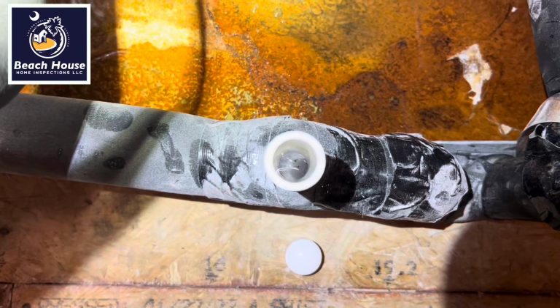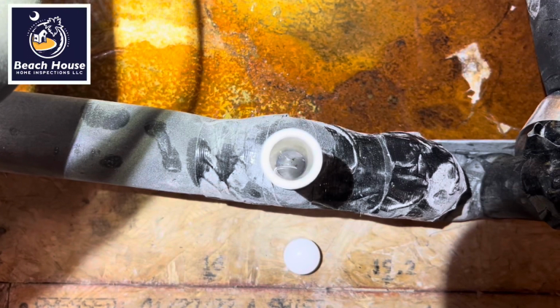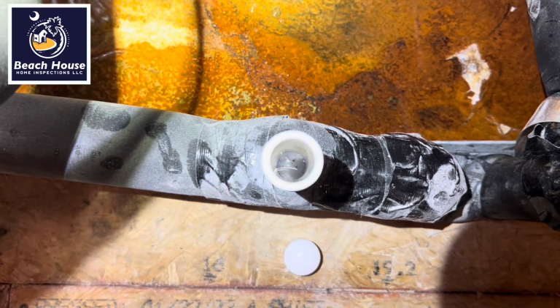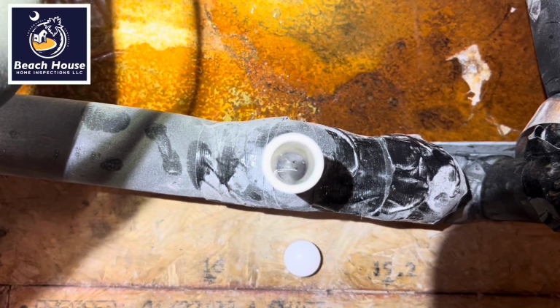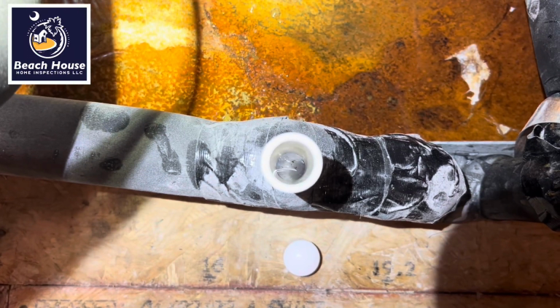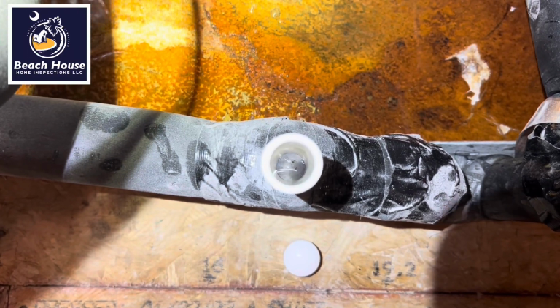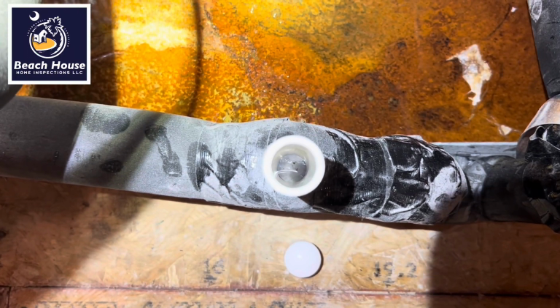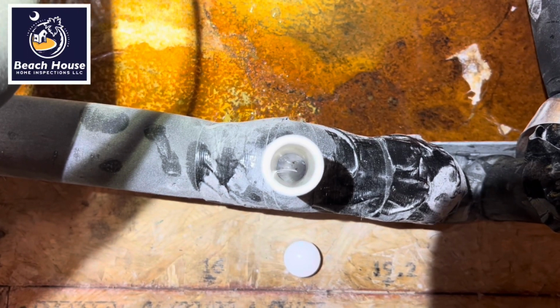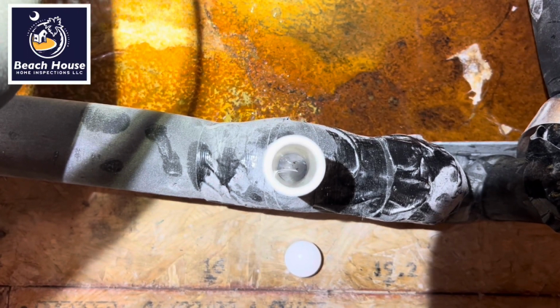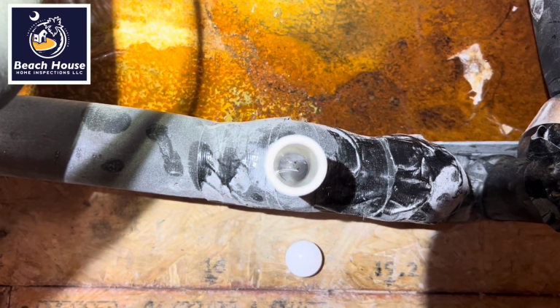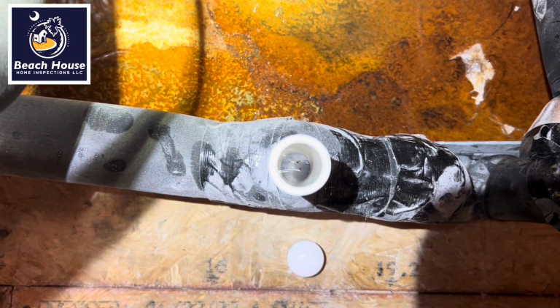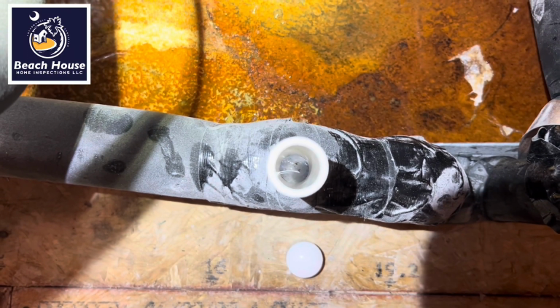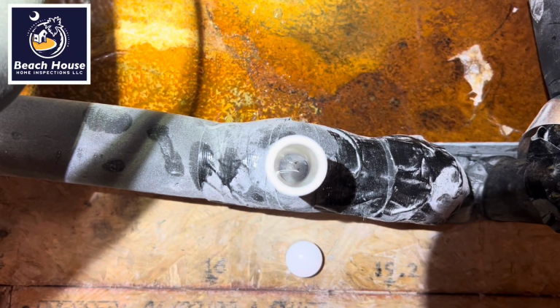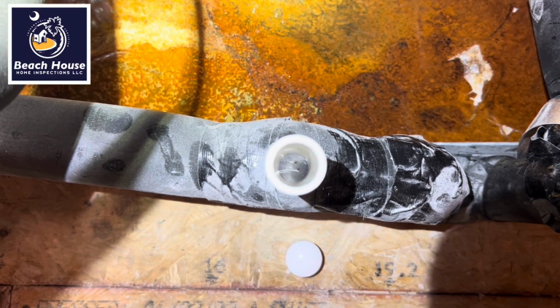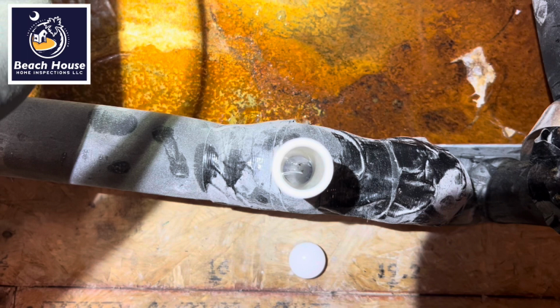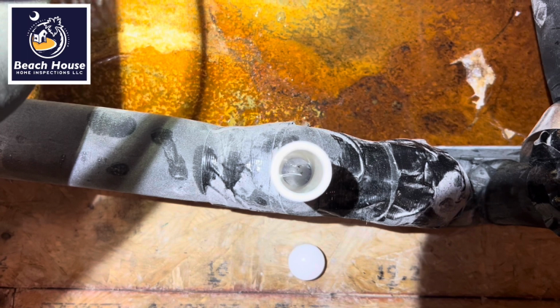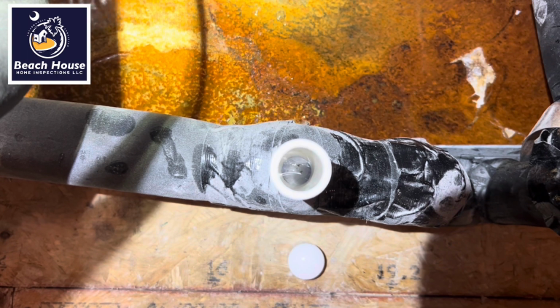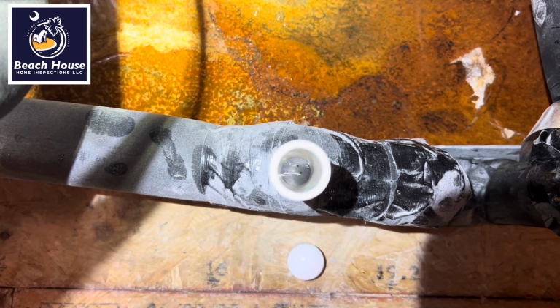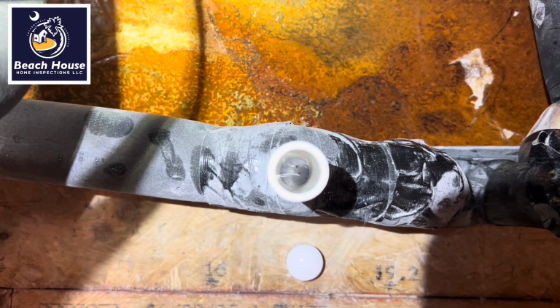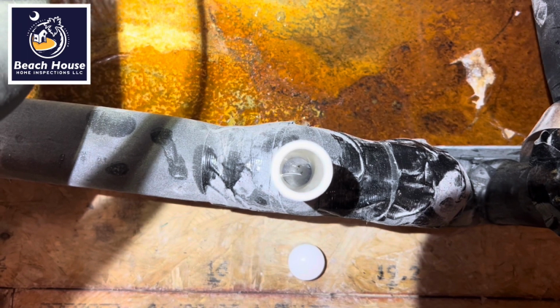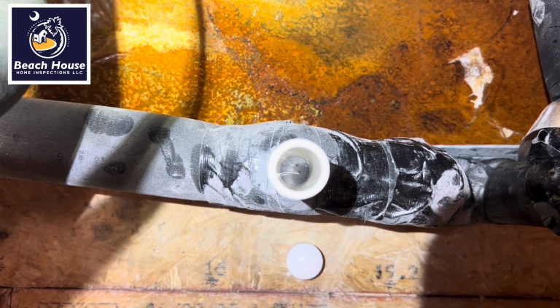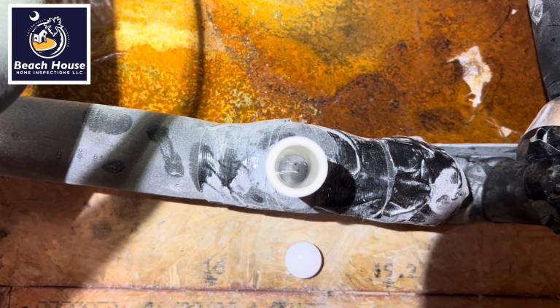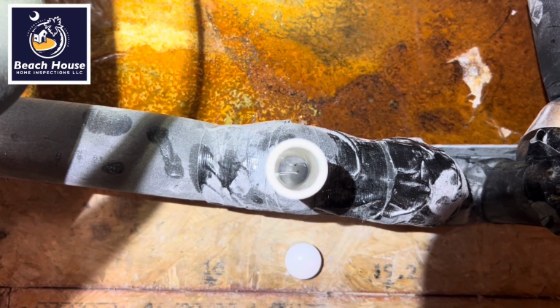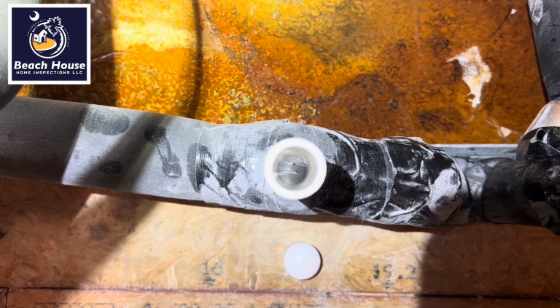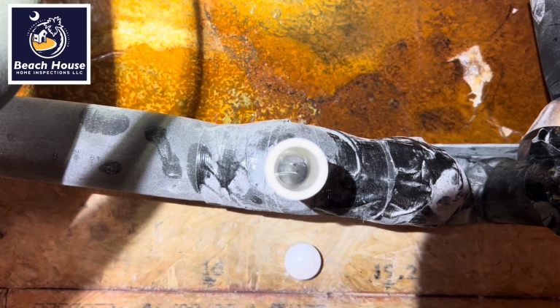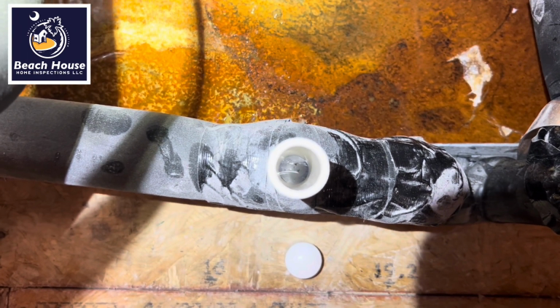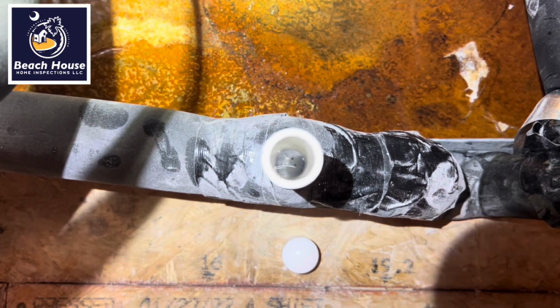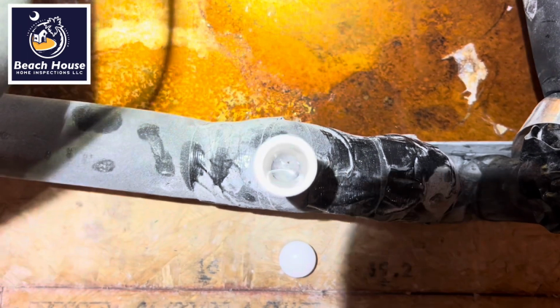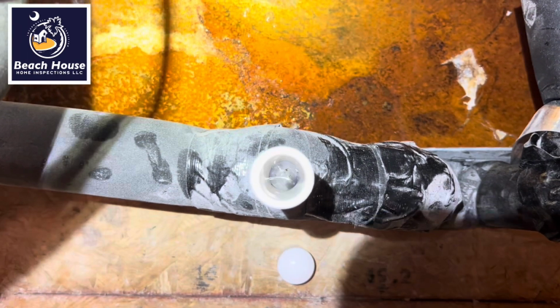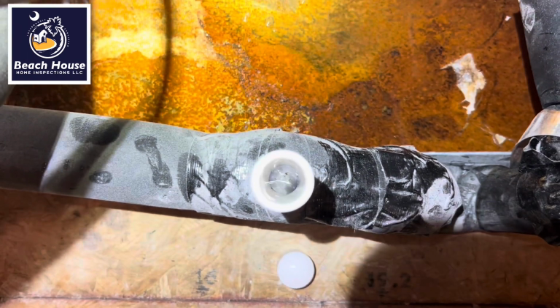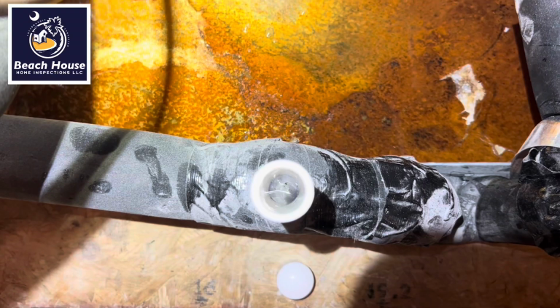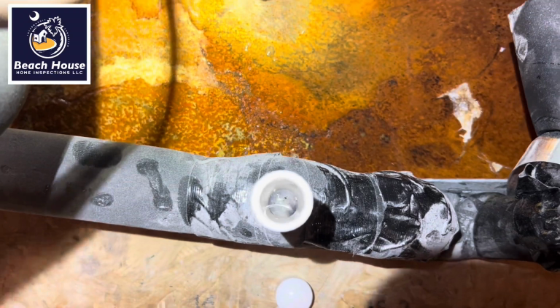This is a 12-month warranty inspection. What we're looking at is the air conditioning evaporator primary drain. We can see the bottom of the pipe.